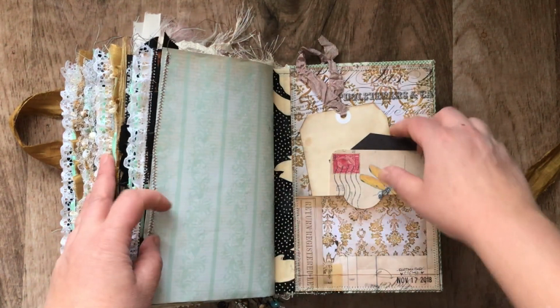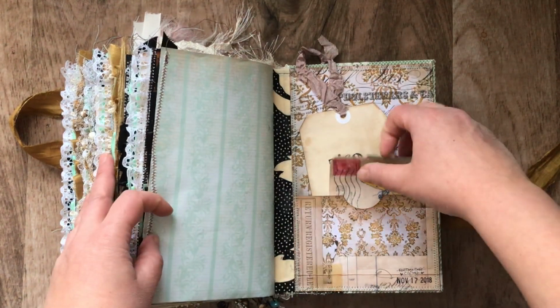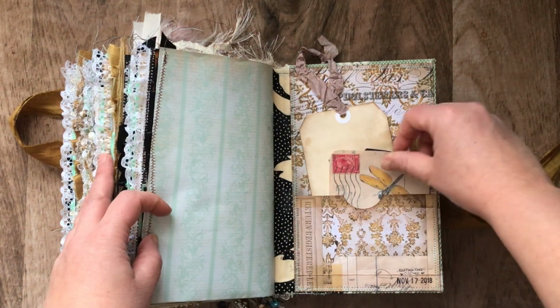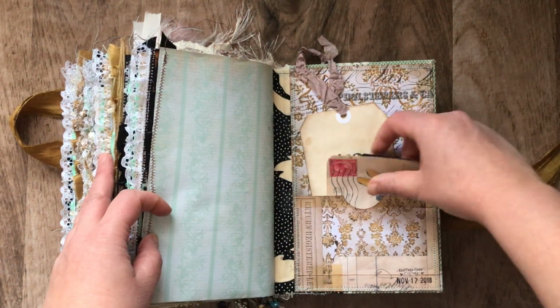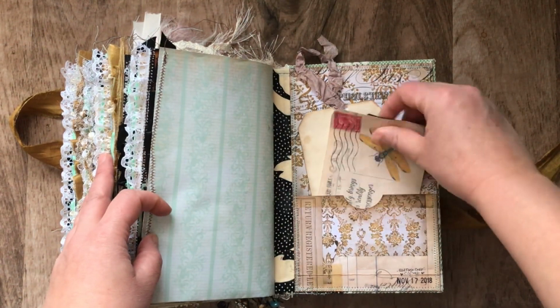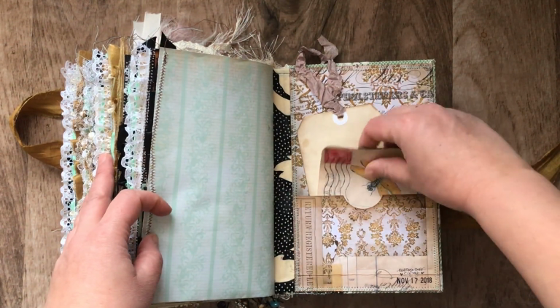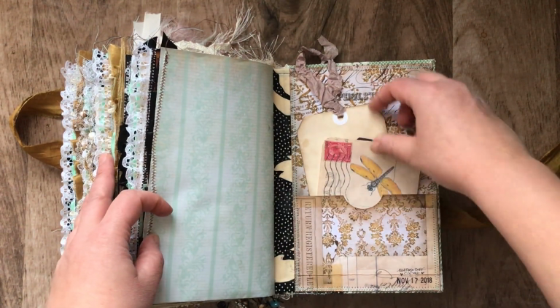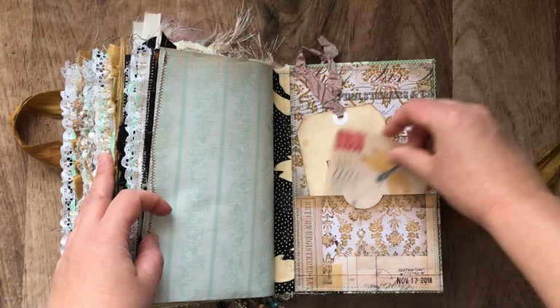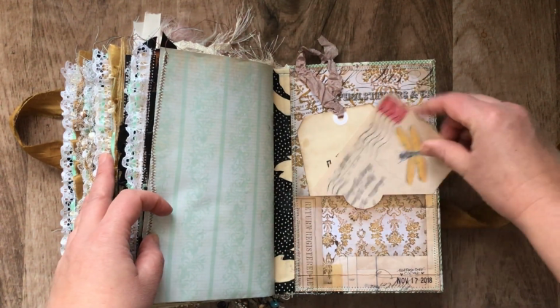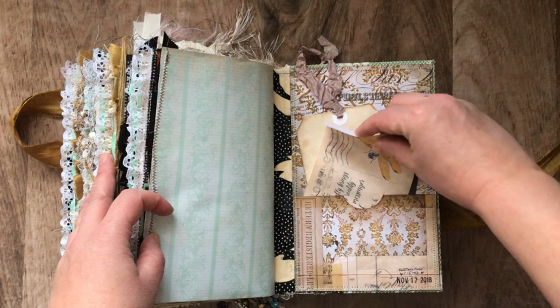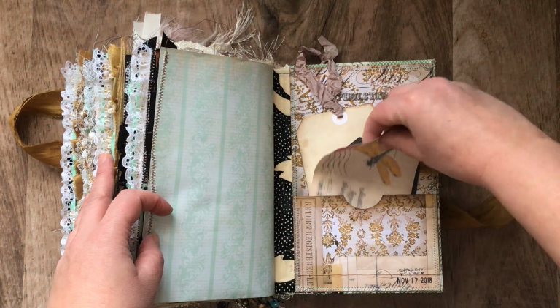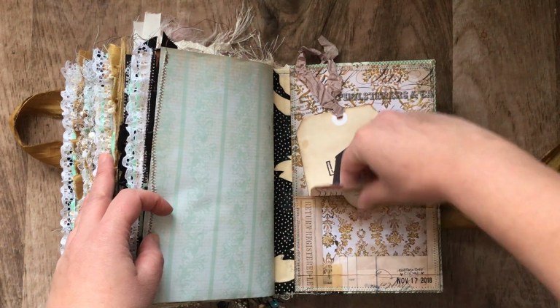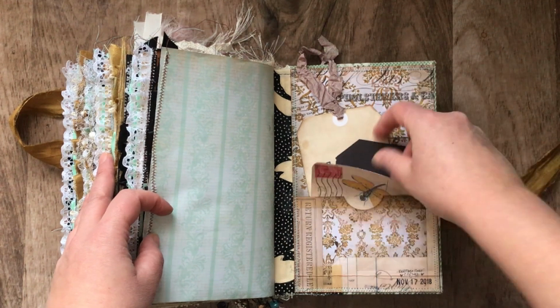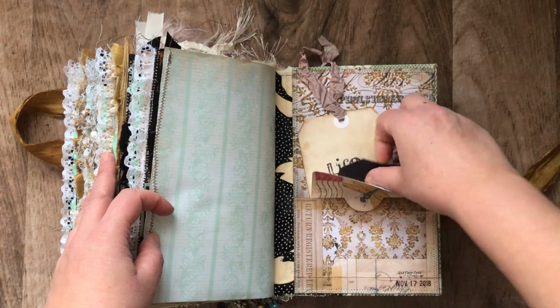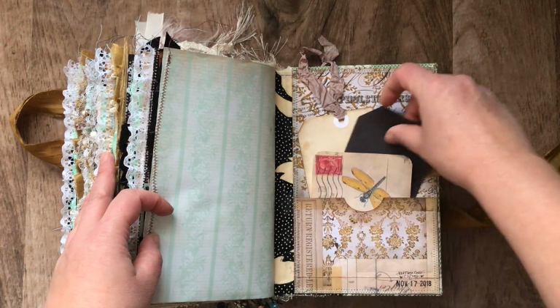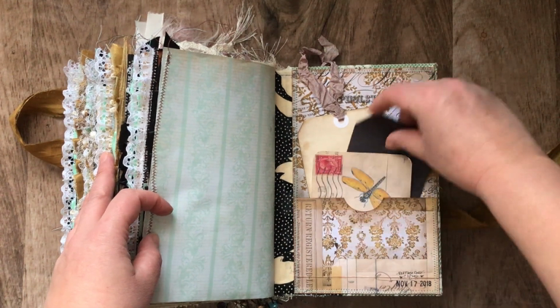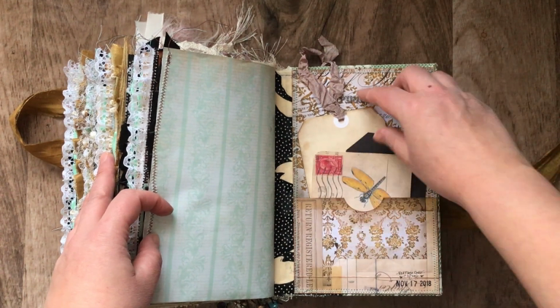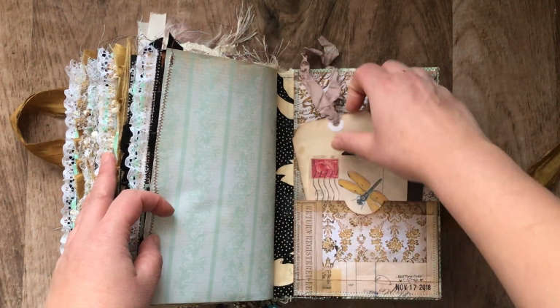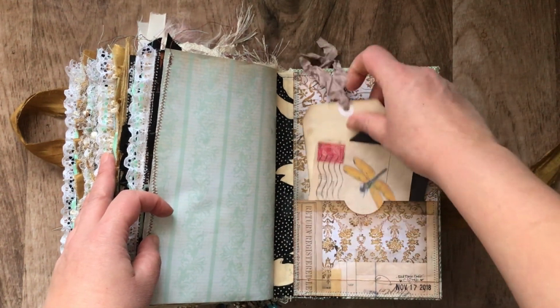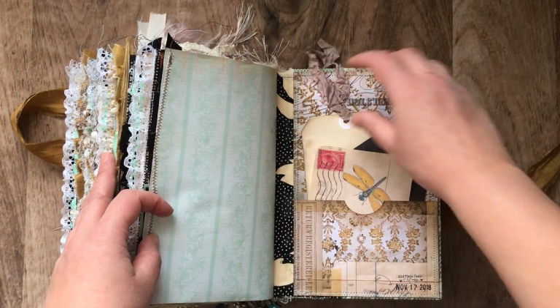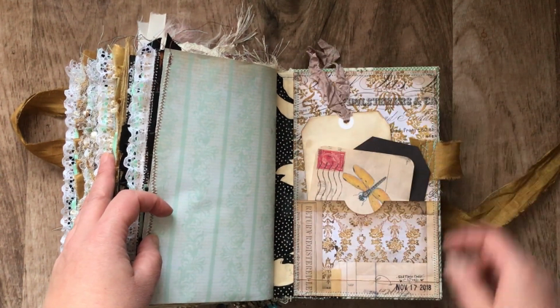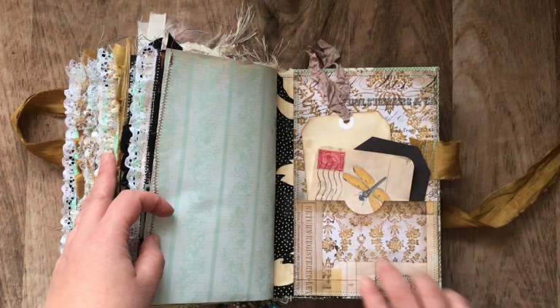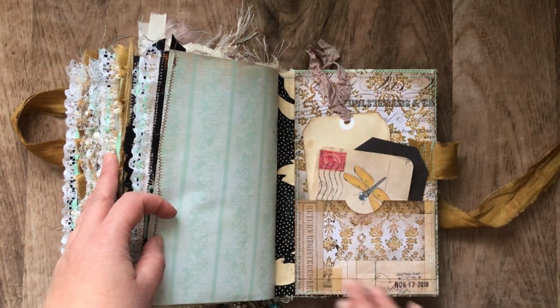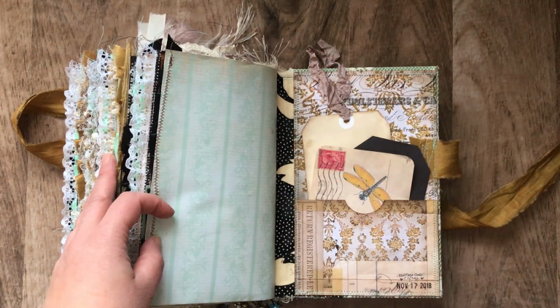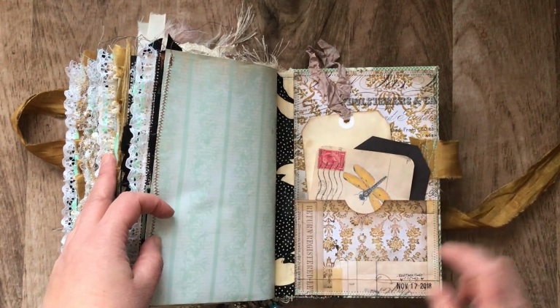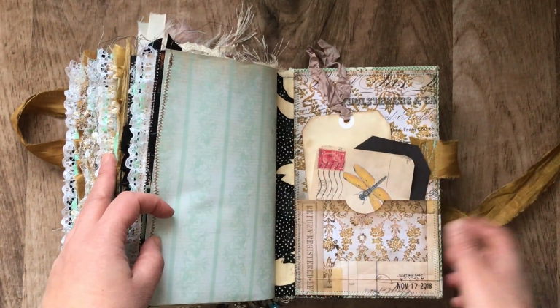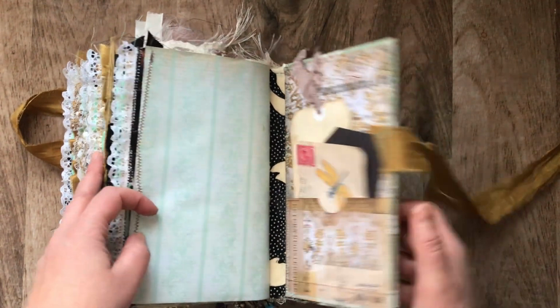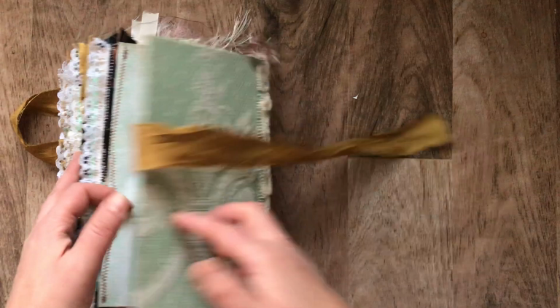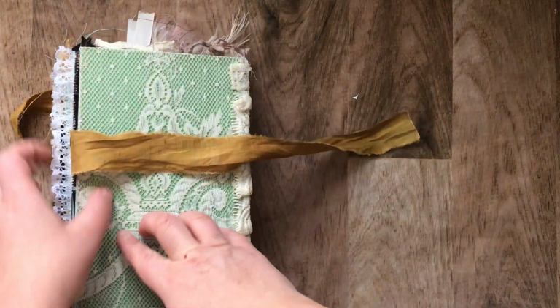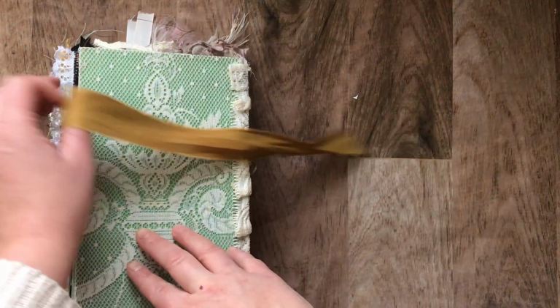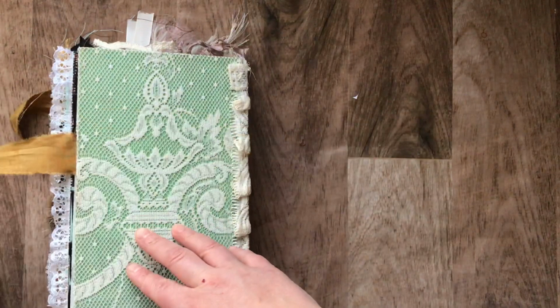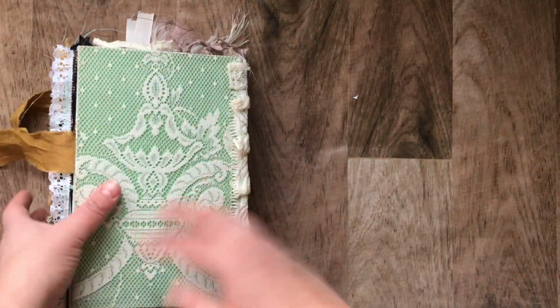And there's more in the back here. Black tag and some more. There's a pocket and then I signed it. So this is the back.